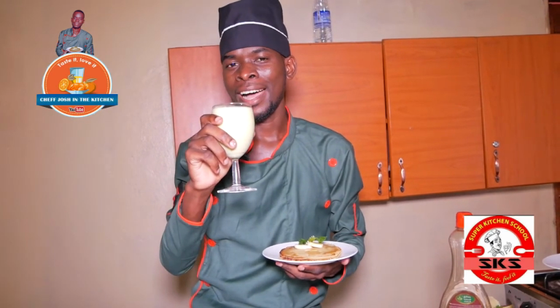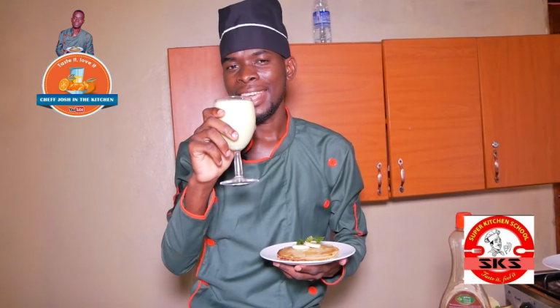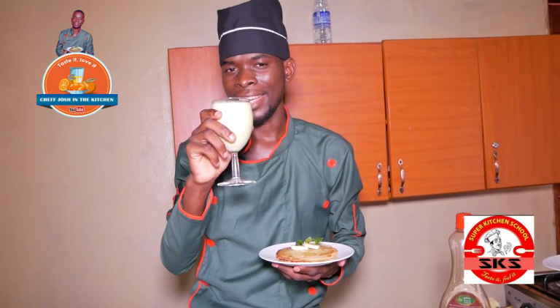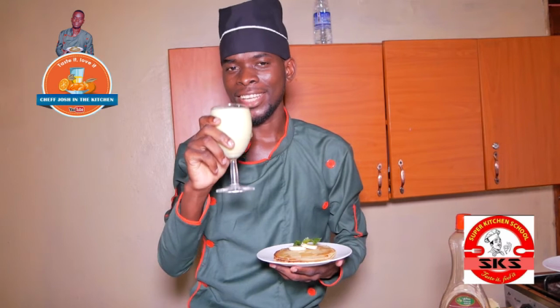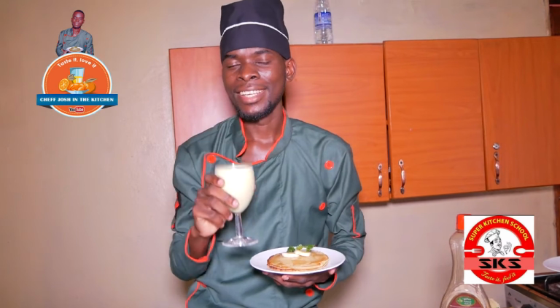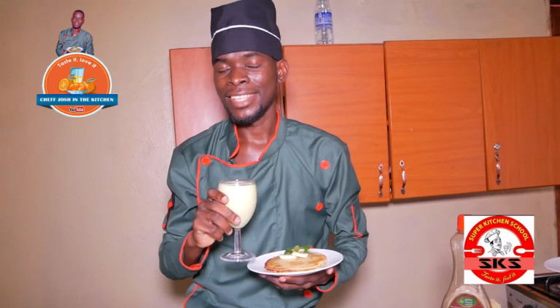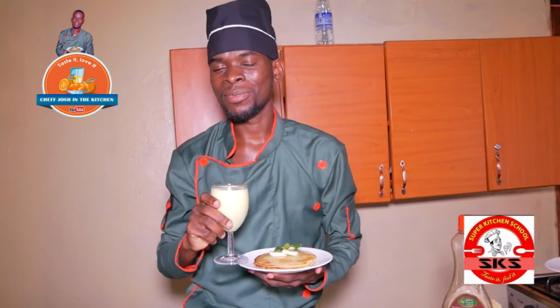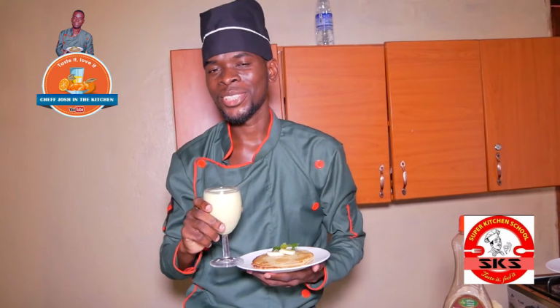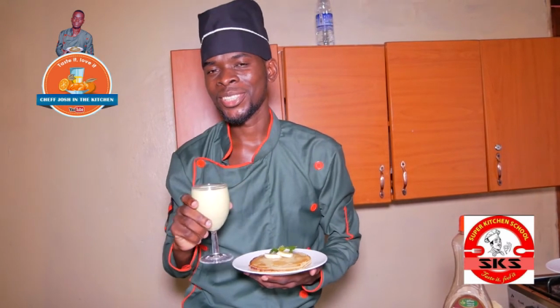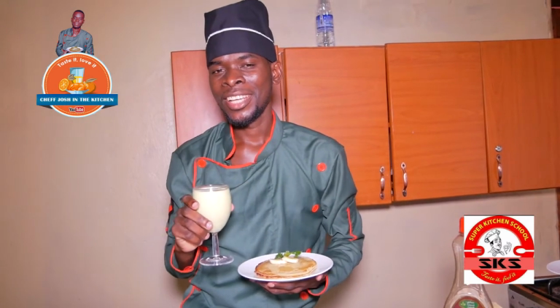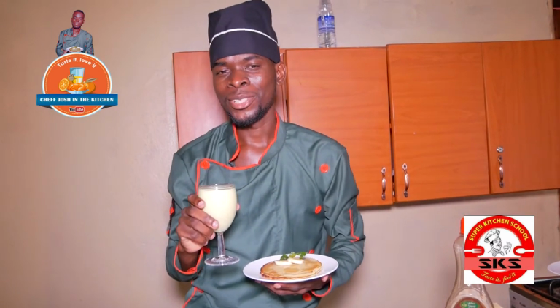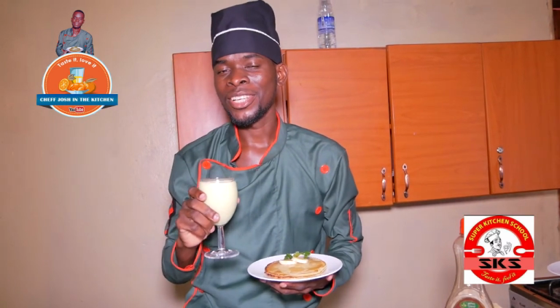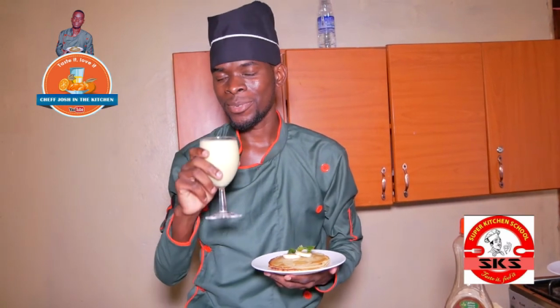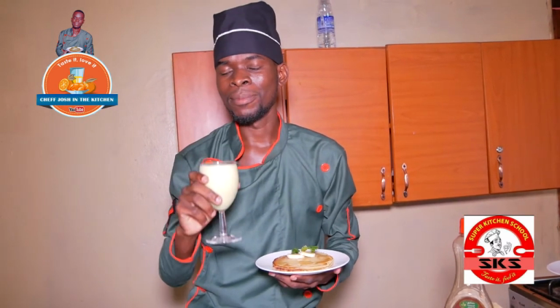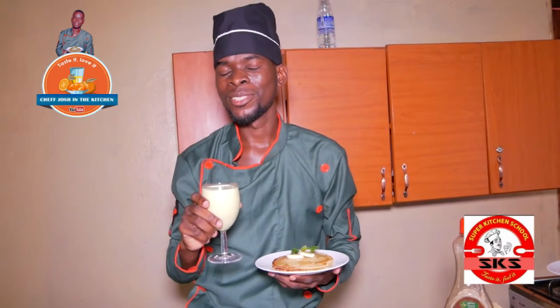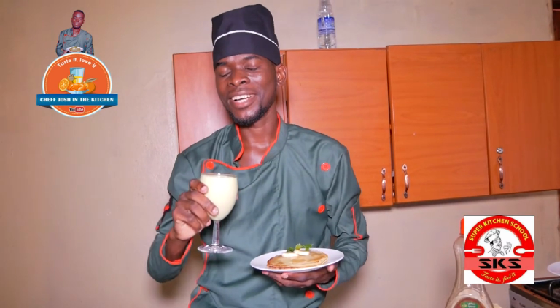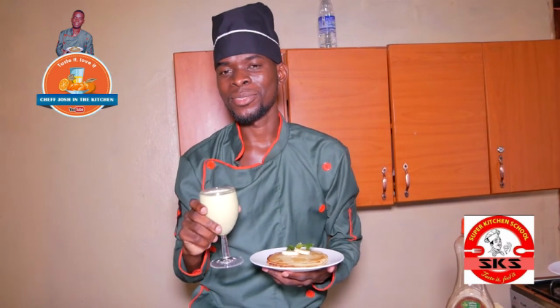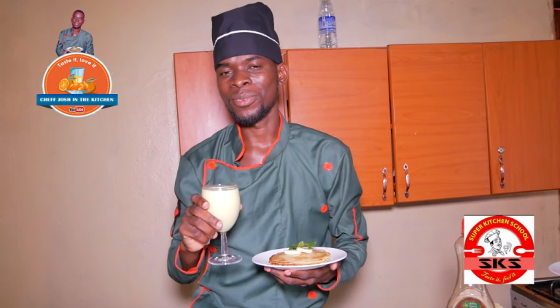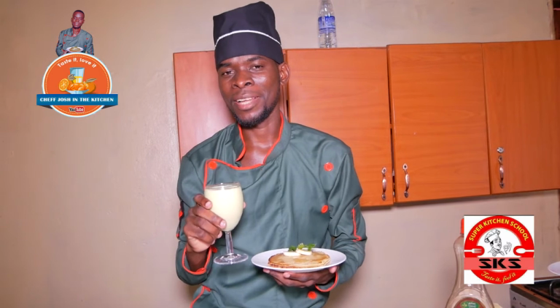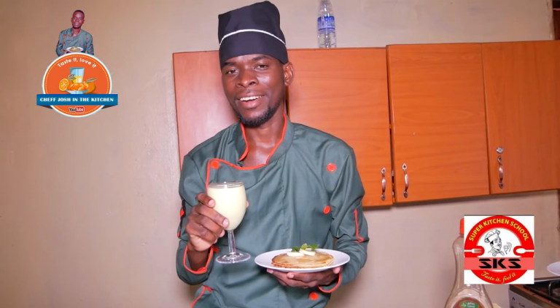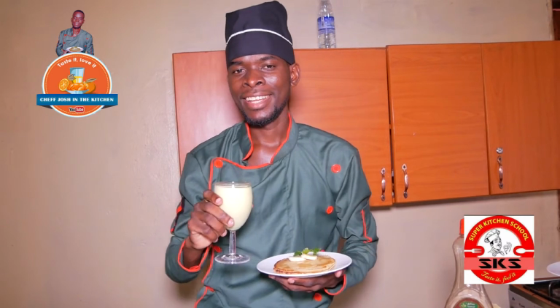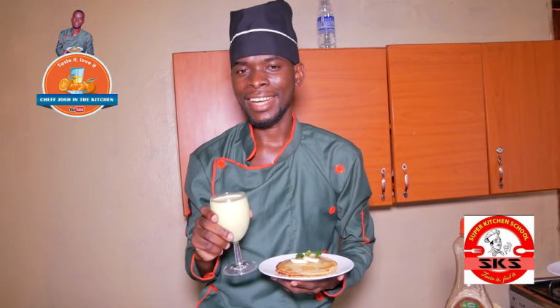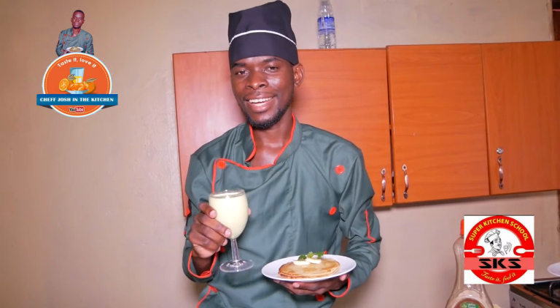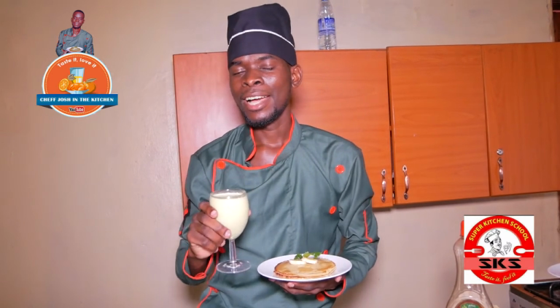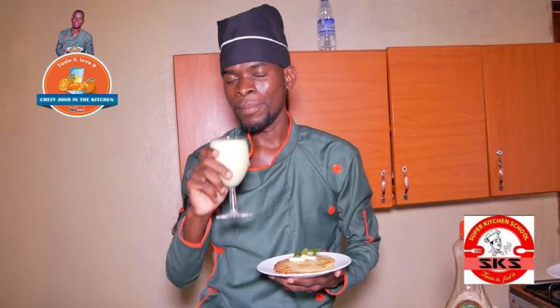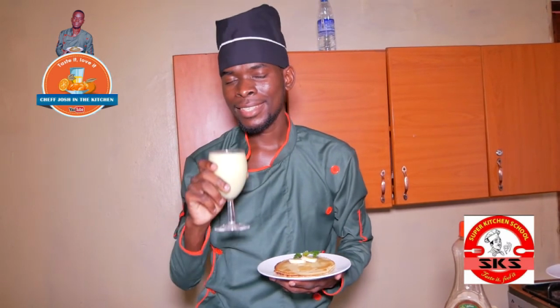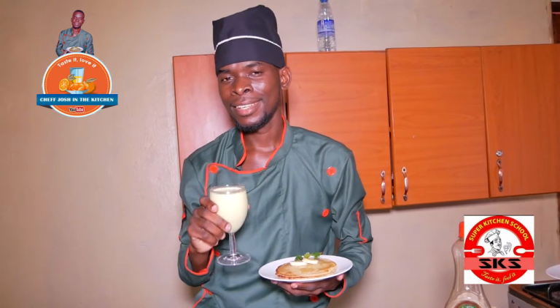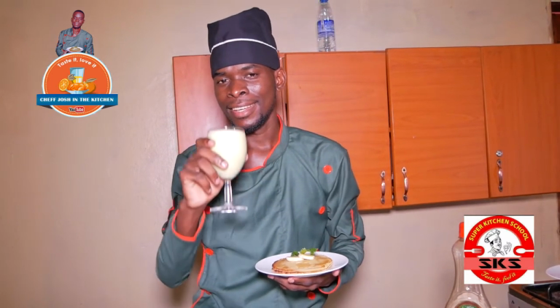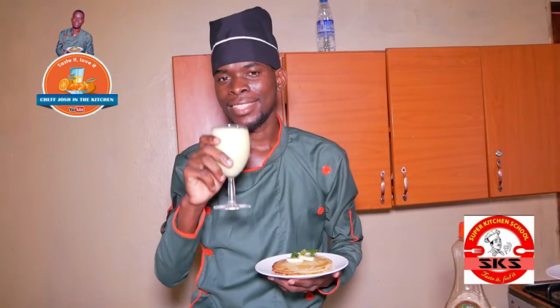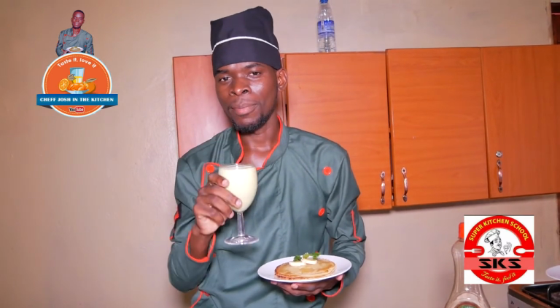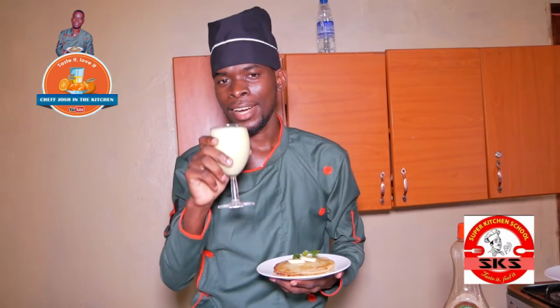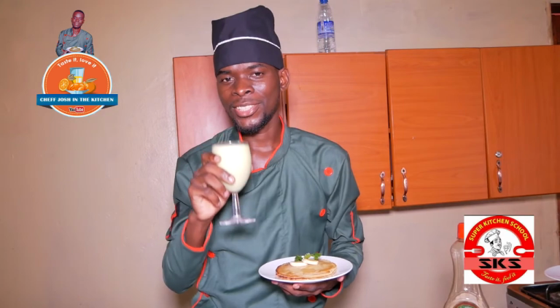We are in the kitchen with Chef Josh. I will show you — sponsored by Super Kitchen School. We'll see you next time!